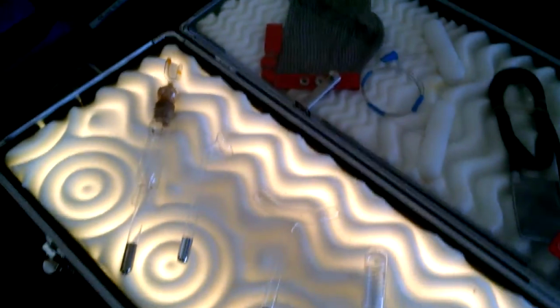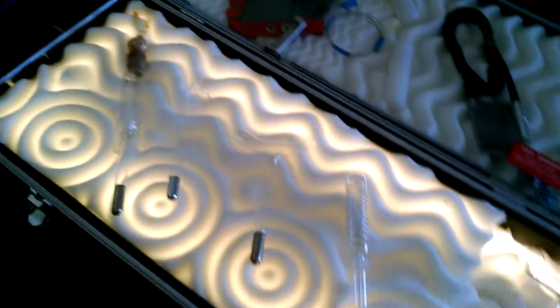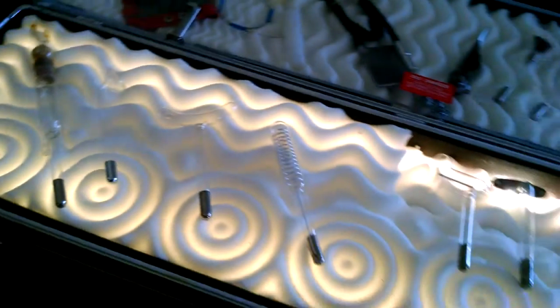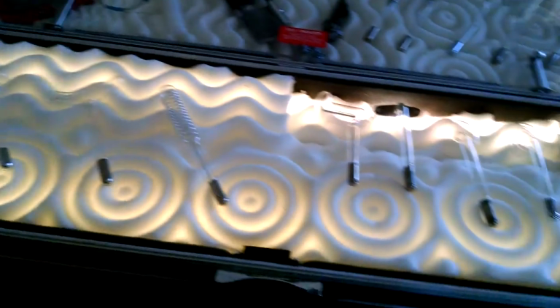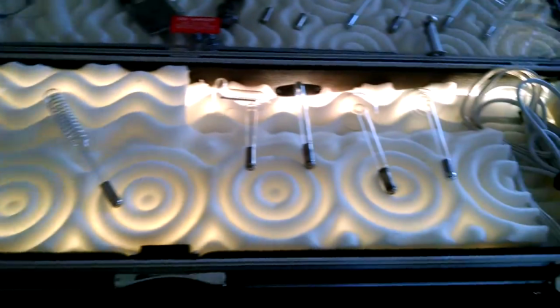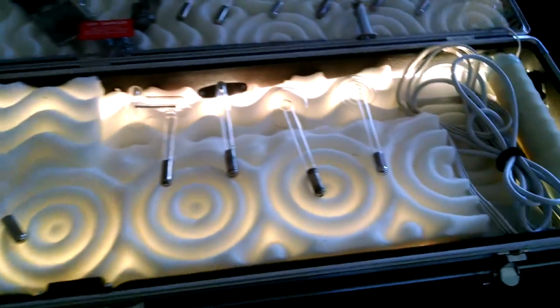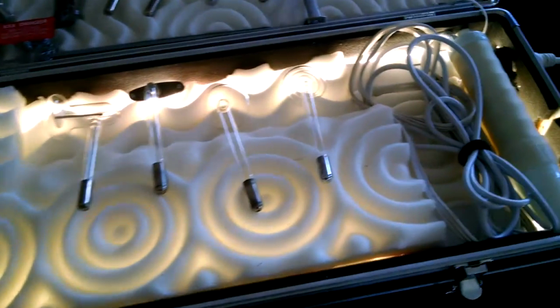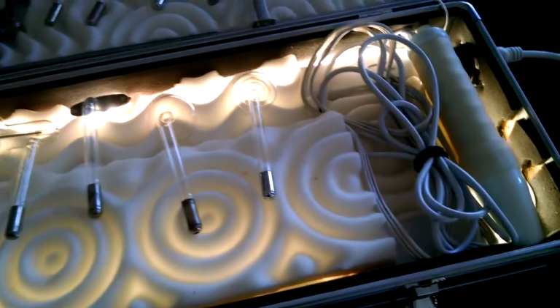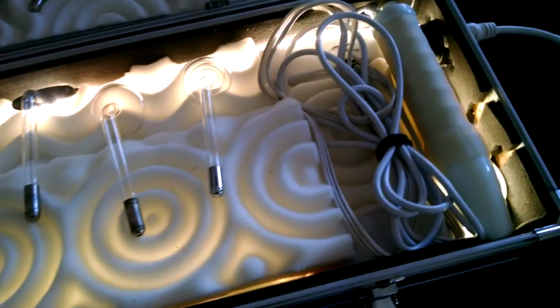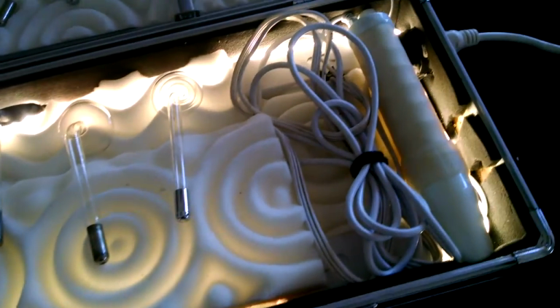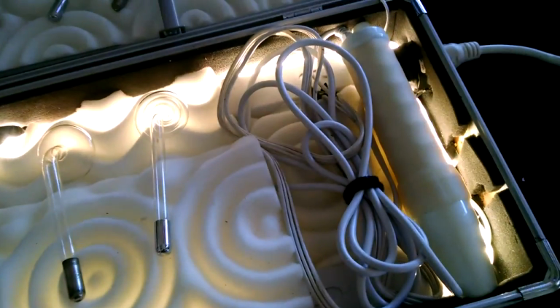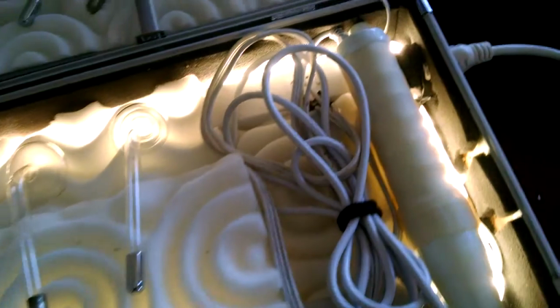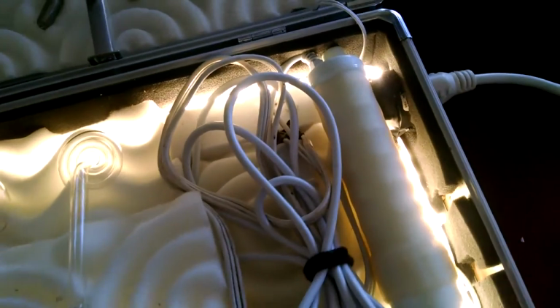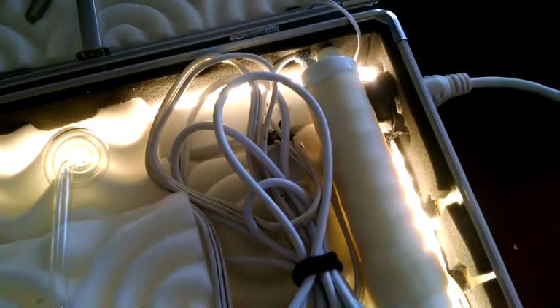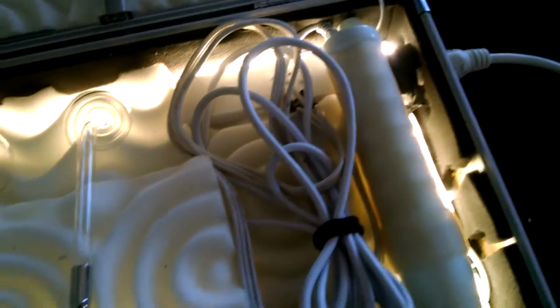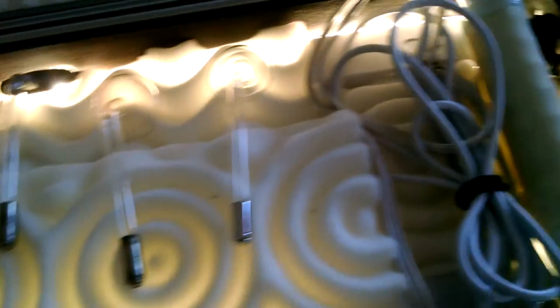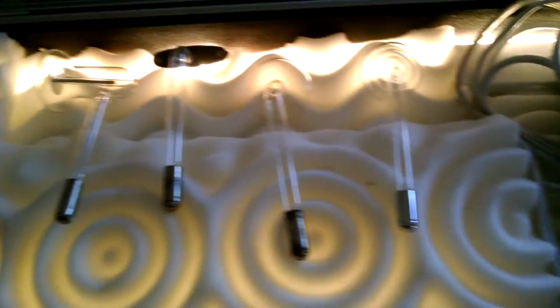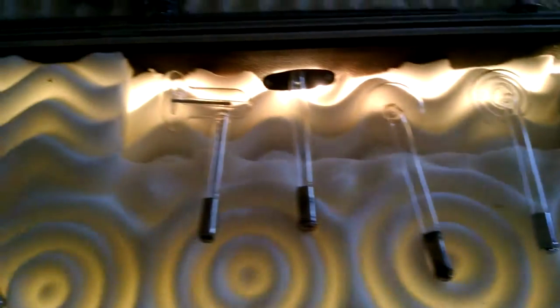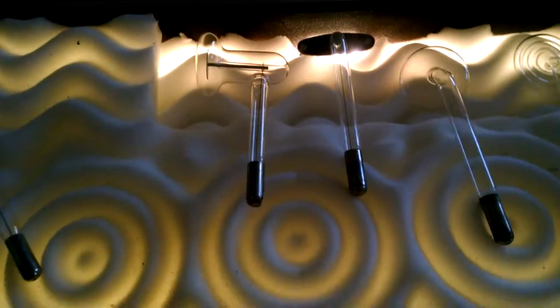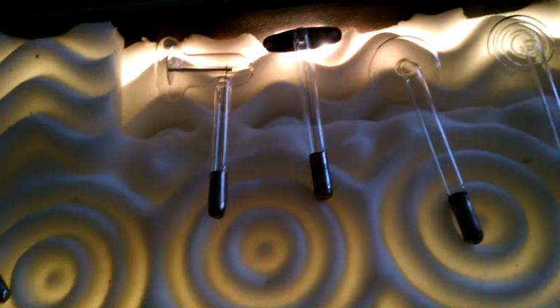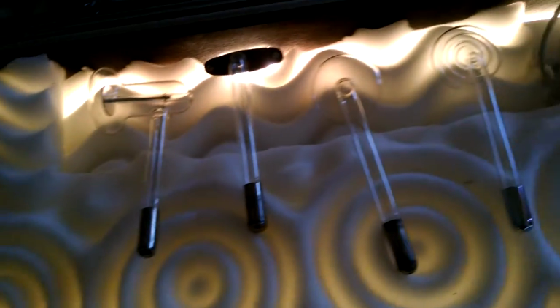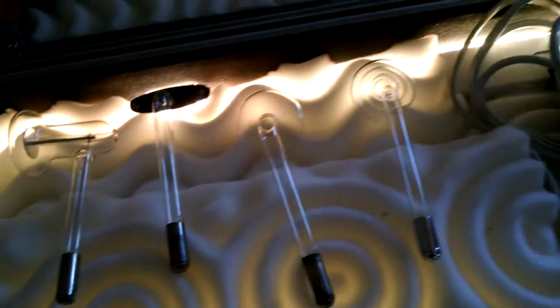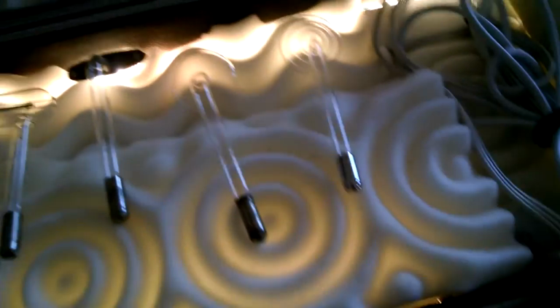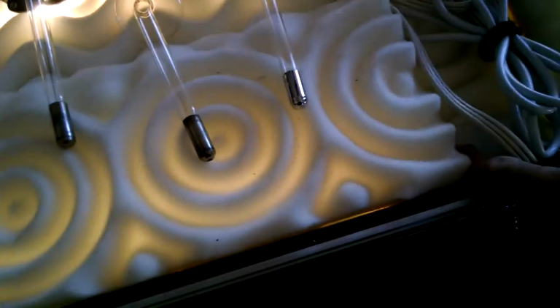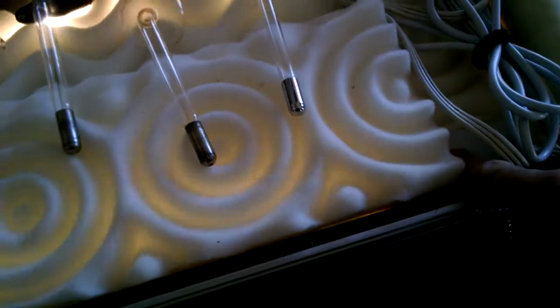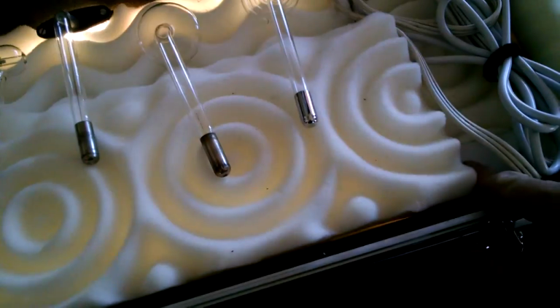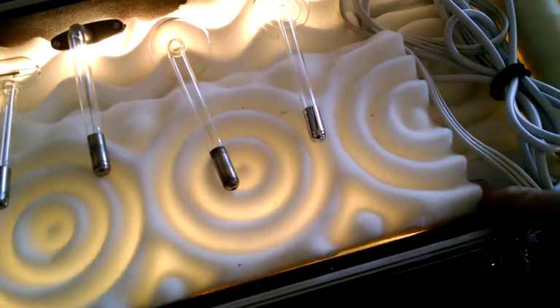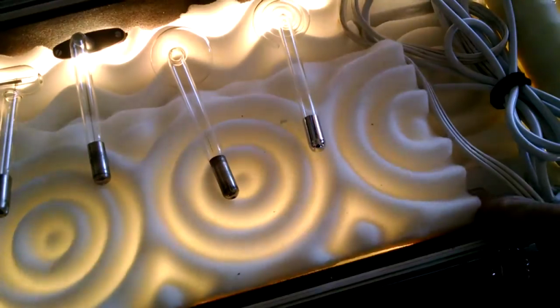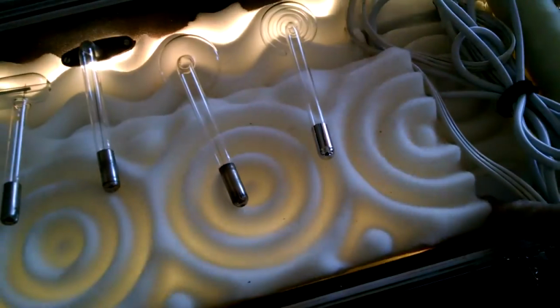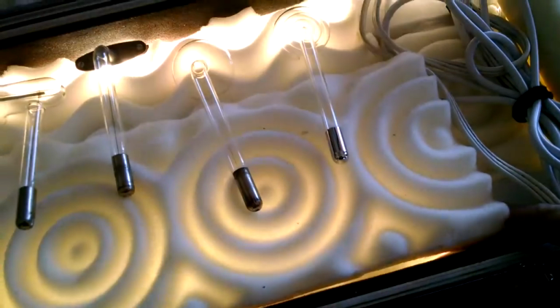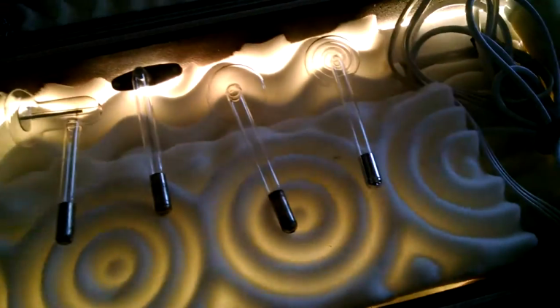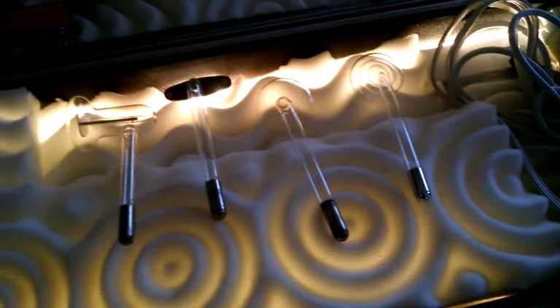Body wand and attachments. Lights are on a dimmer, just in case it's too bright.